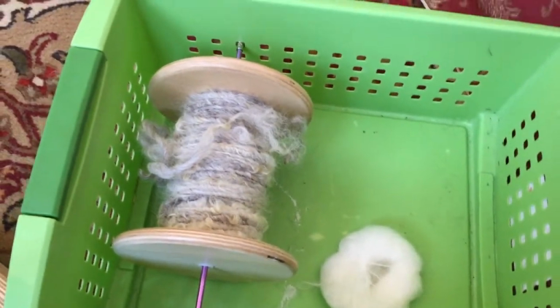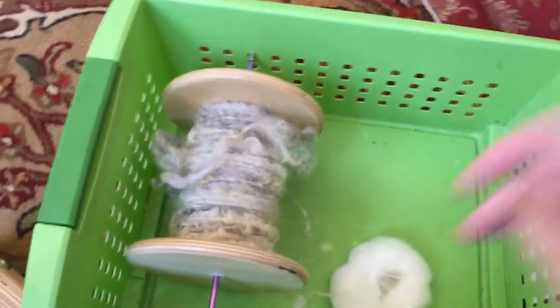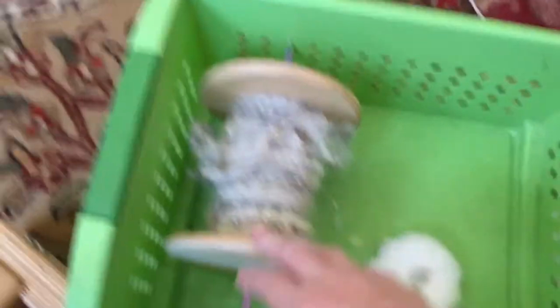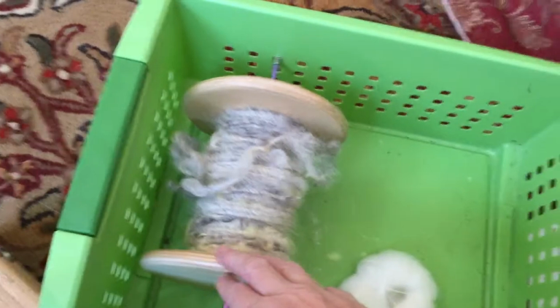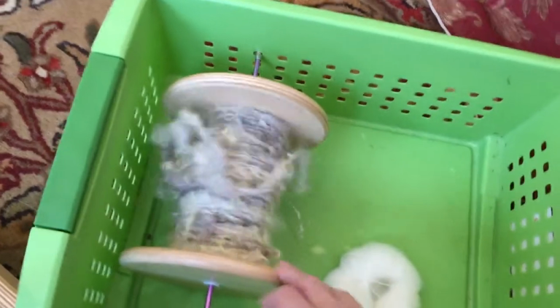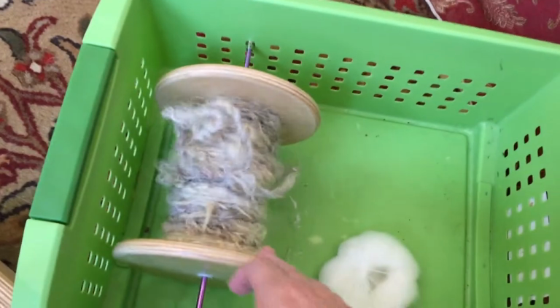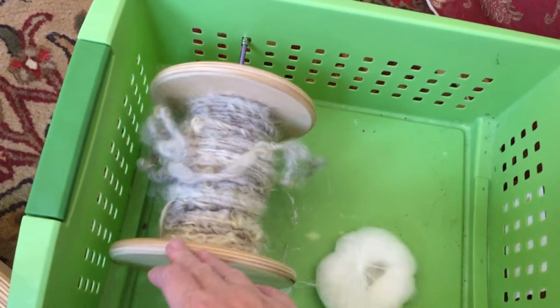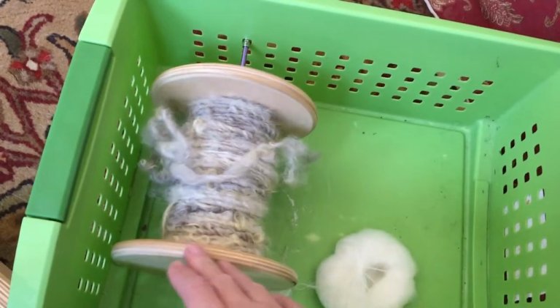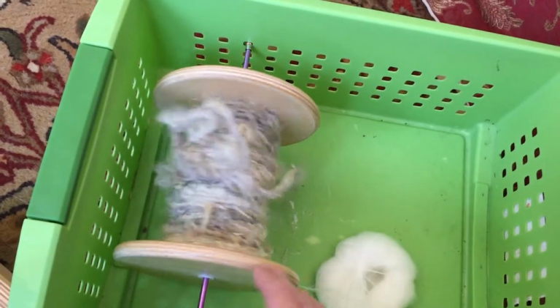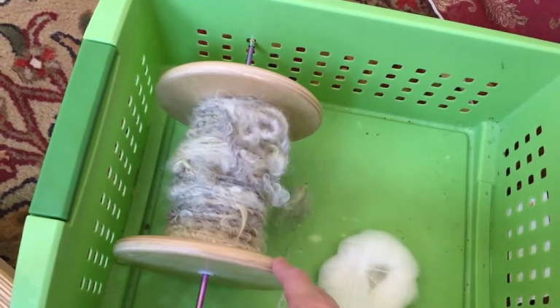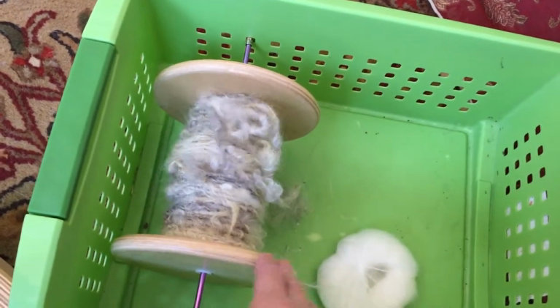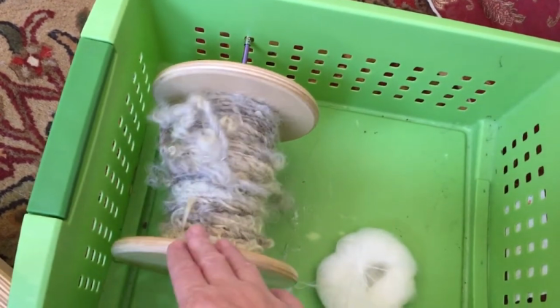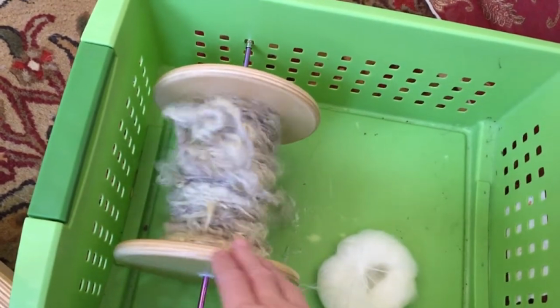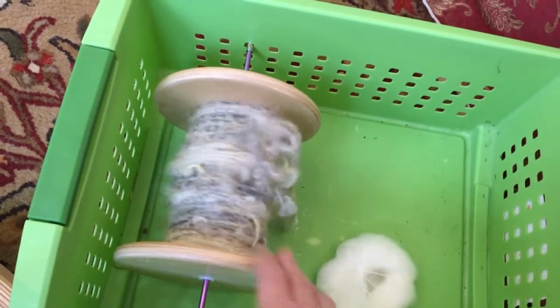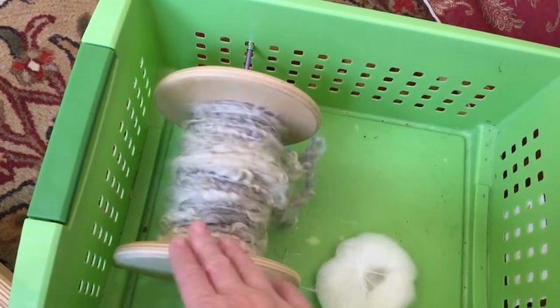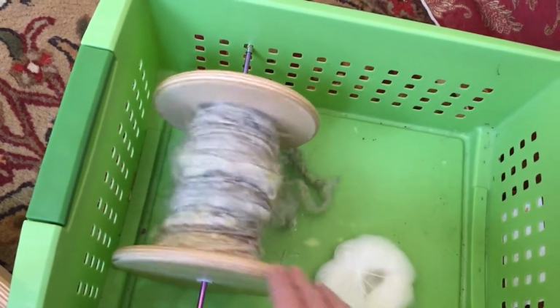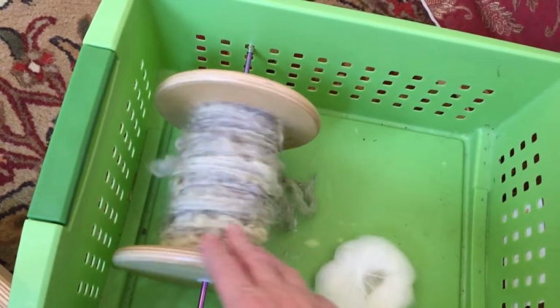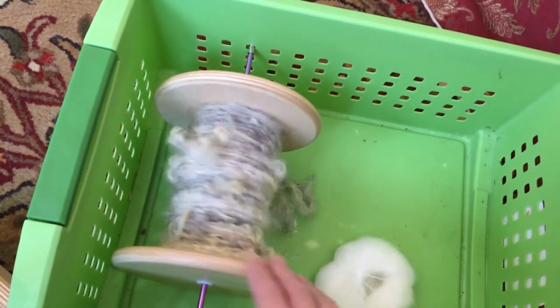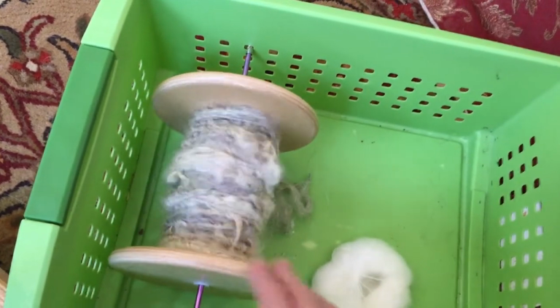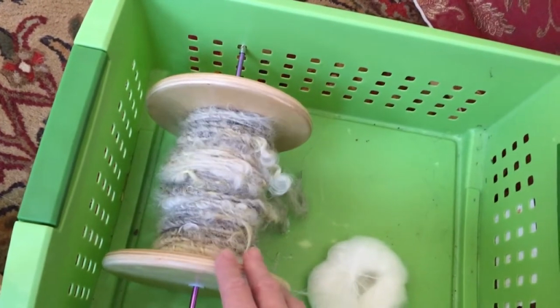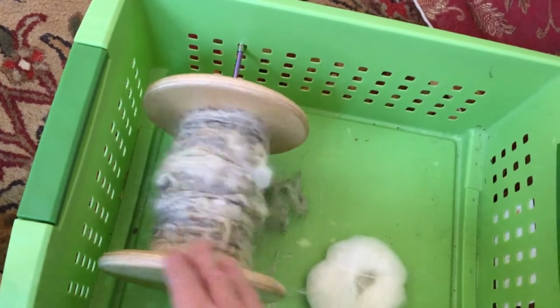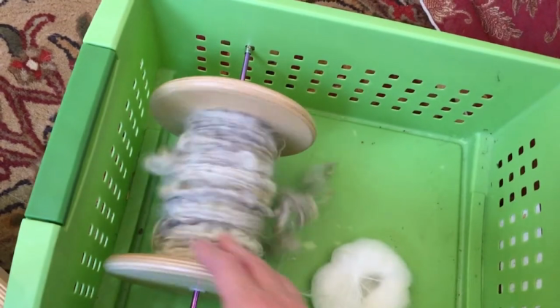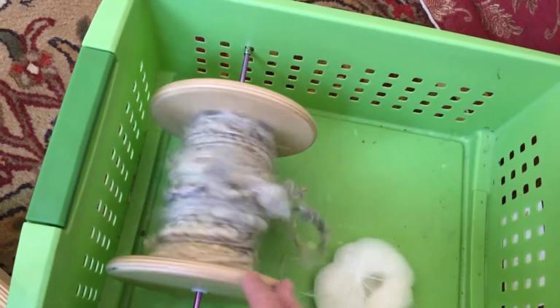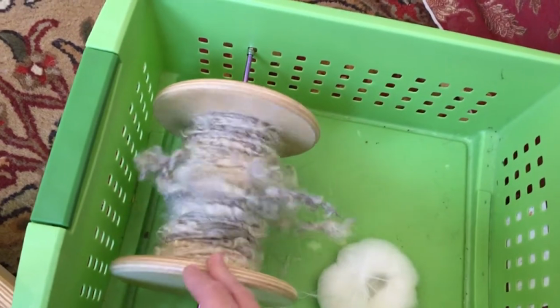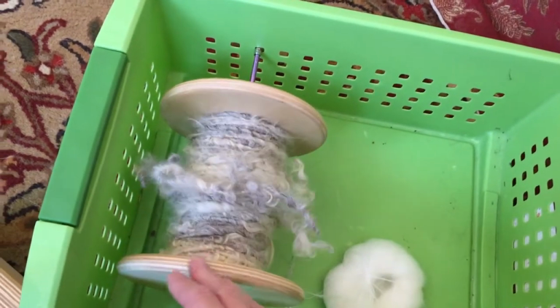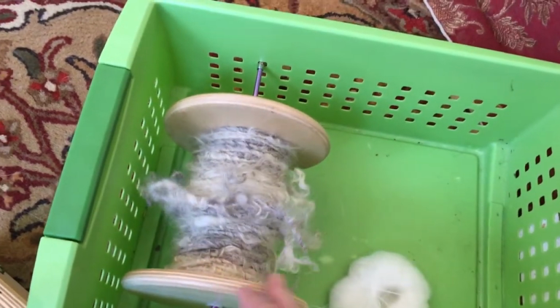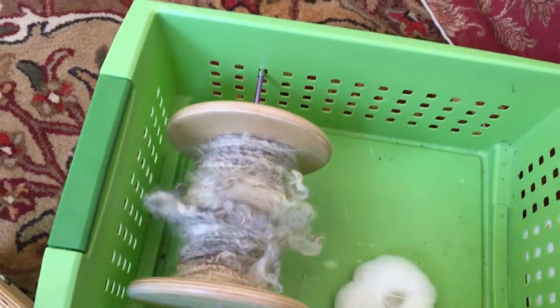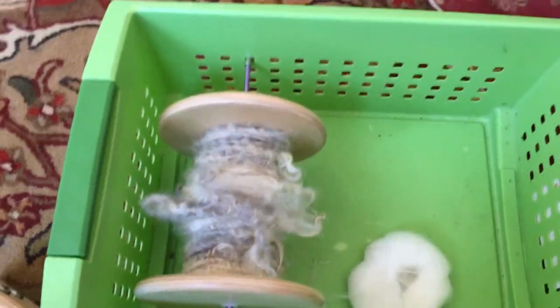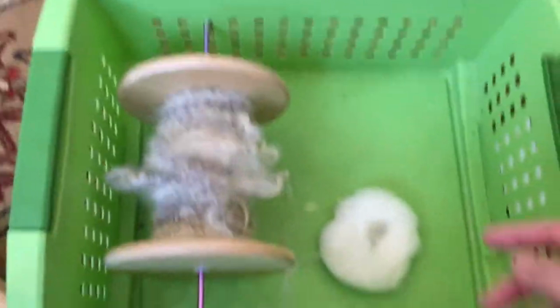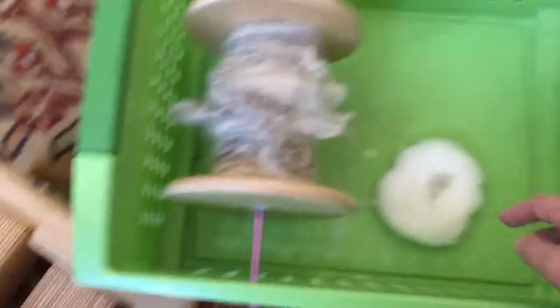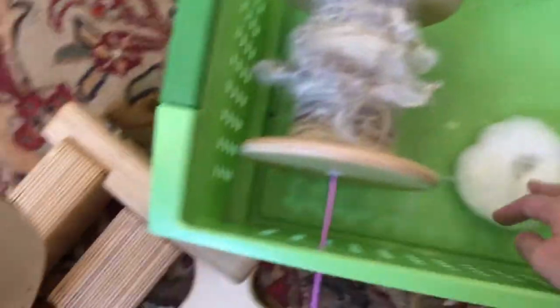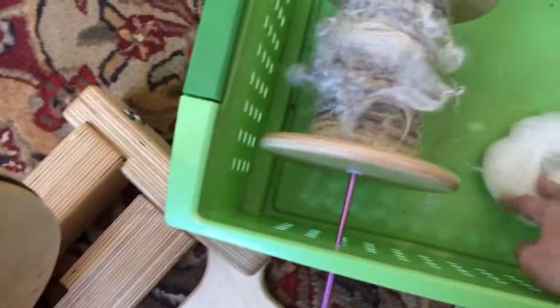The only thing I don't really like is there's no tension on the bobbin, so when it gets spinning it can spin a little bit too fast, but you know, we make do with what we have, don't we?